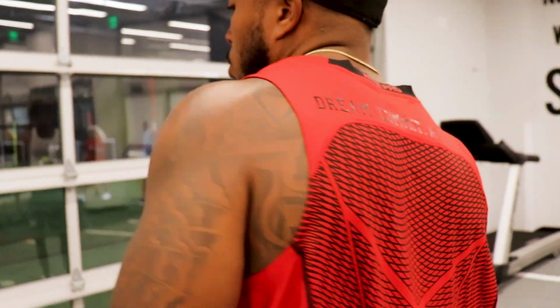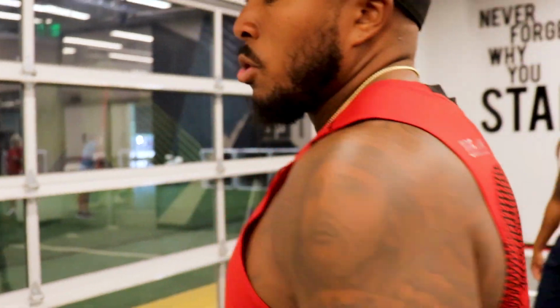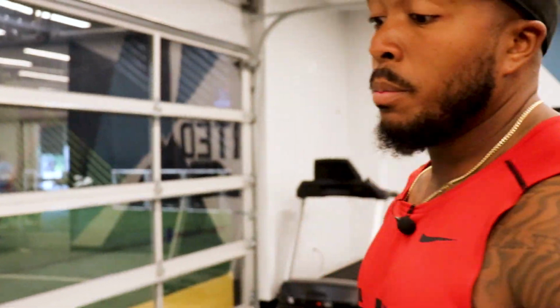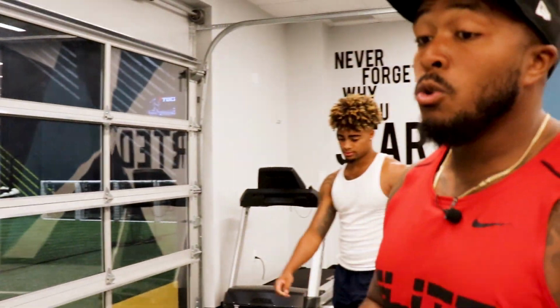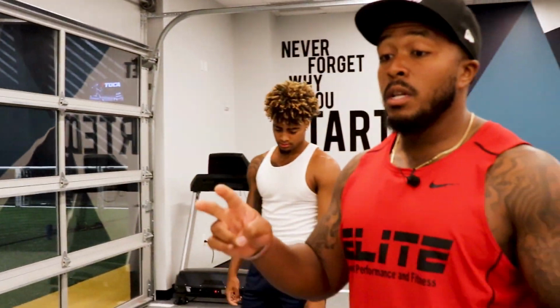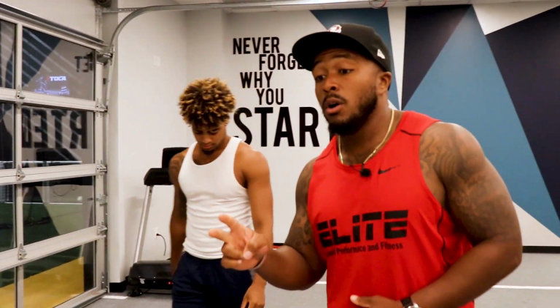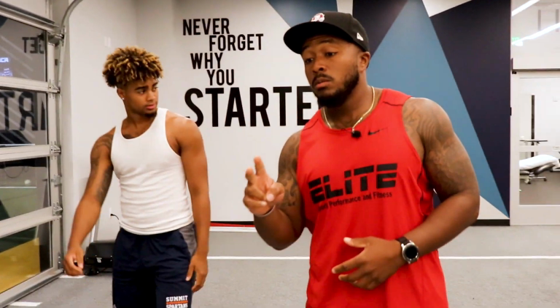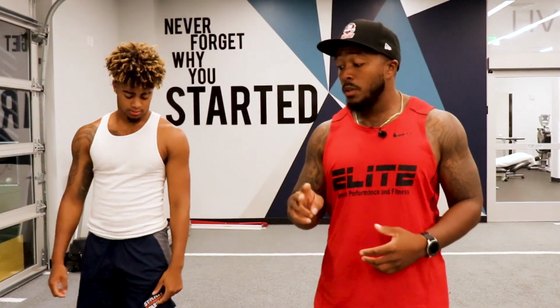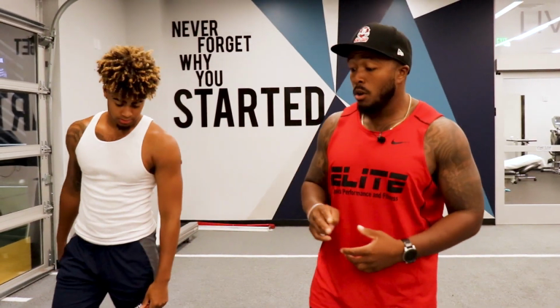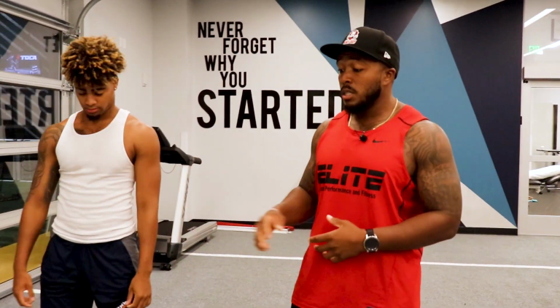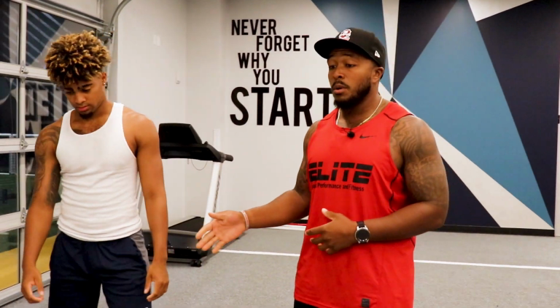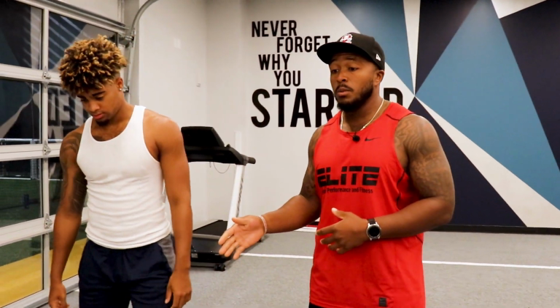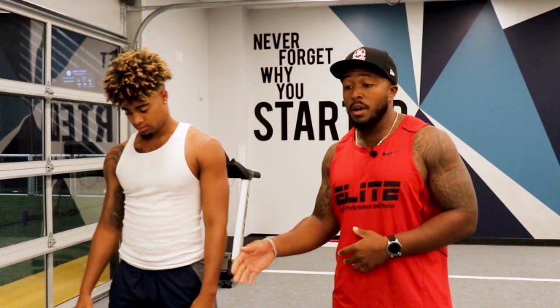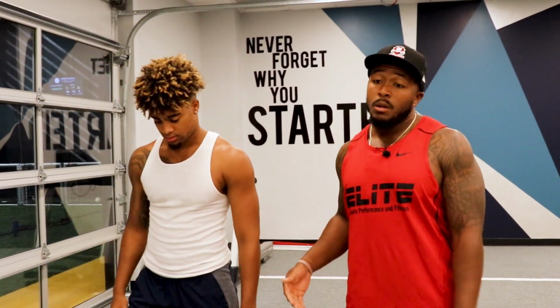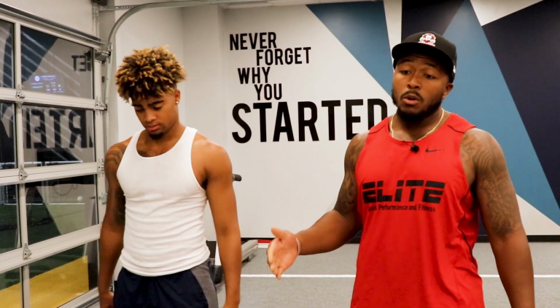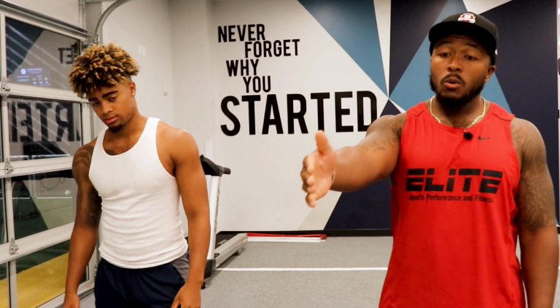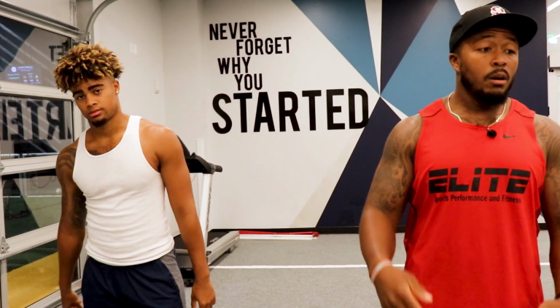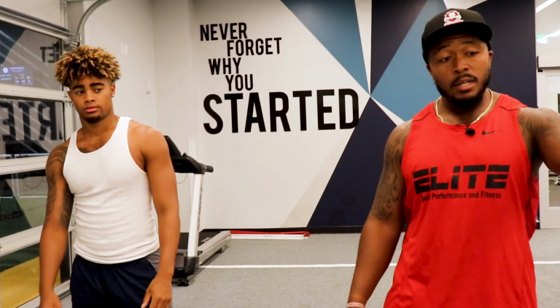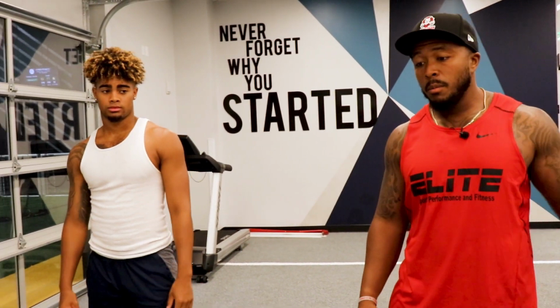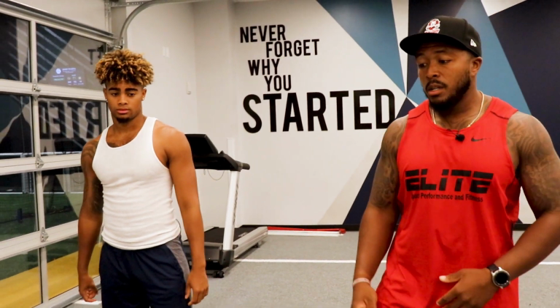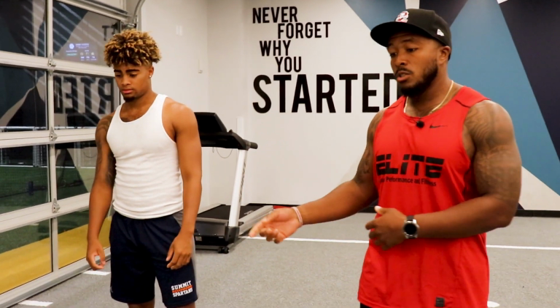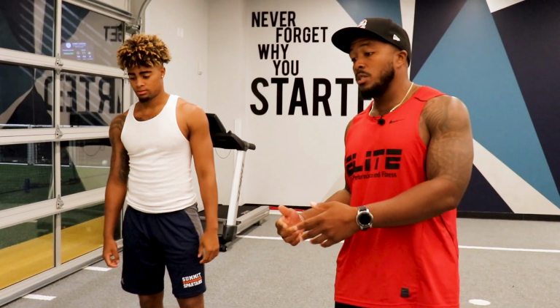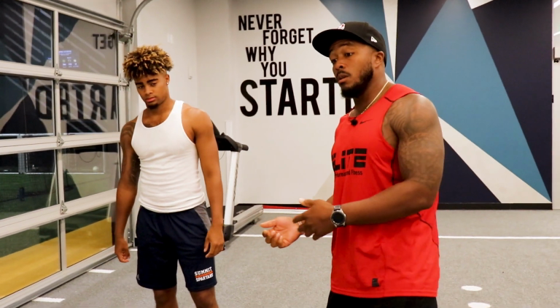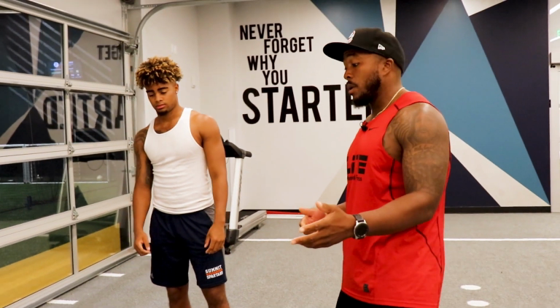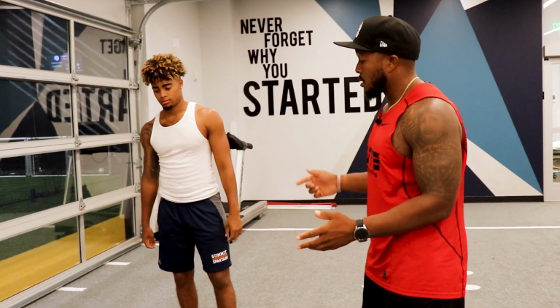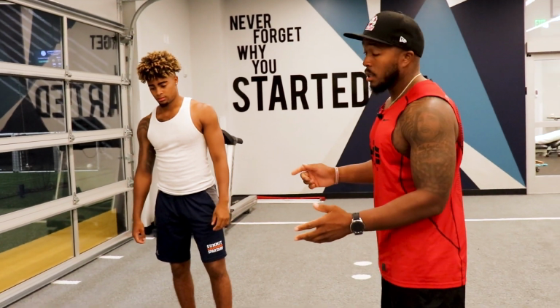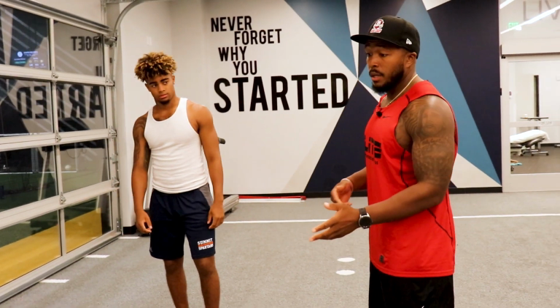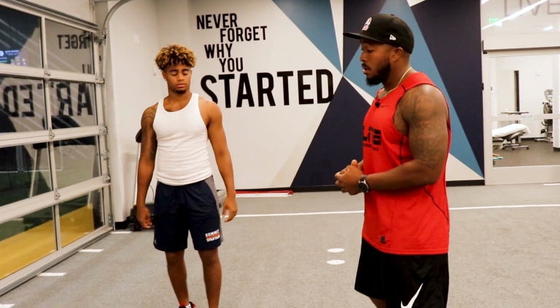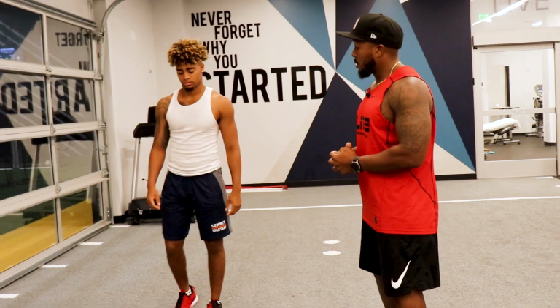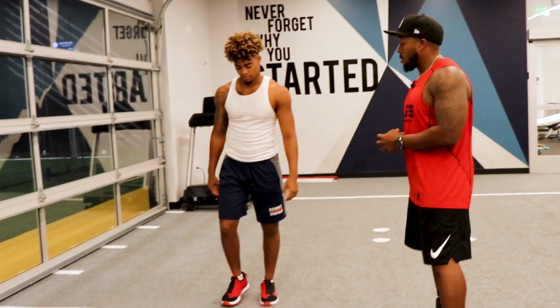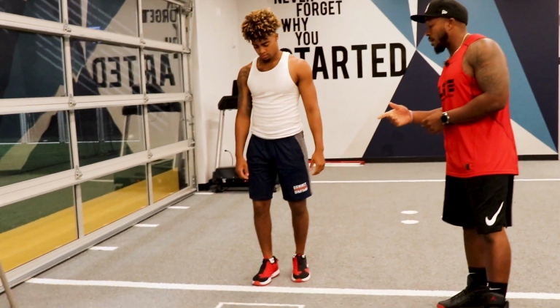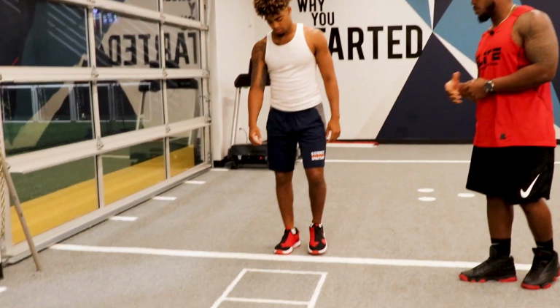Drill number two, we're going to put two feet in every hole. Two feet in every hole. This side, we're going to lead with the right. We're going to go quick going down, high knees coming back, and then we're going to switch it going the other way and start with the left leg going first, right leg first.